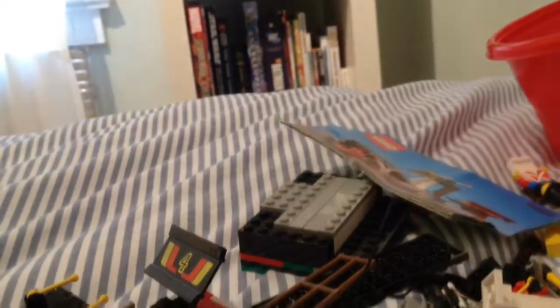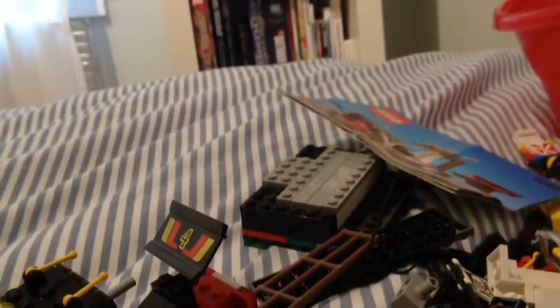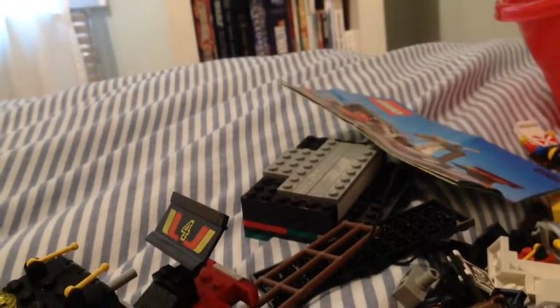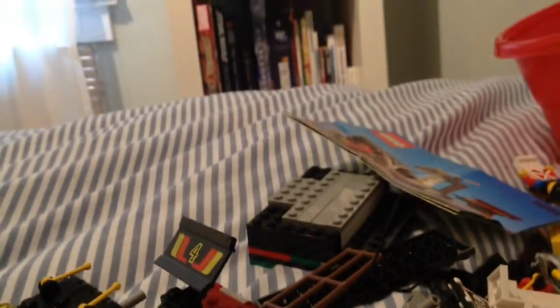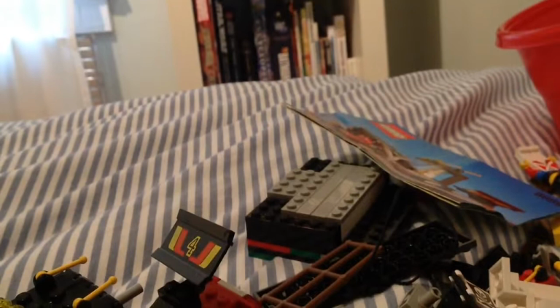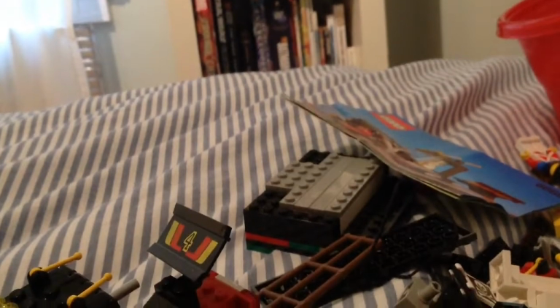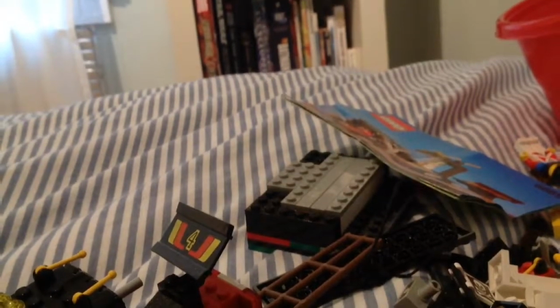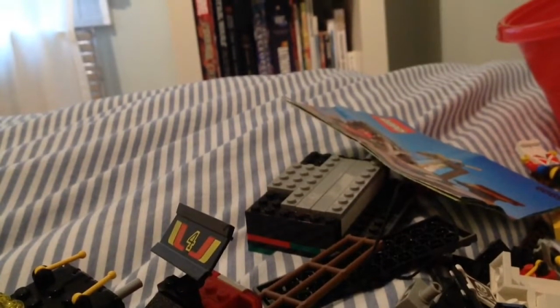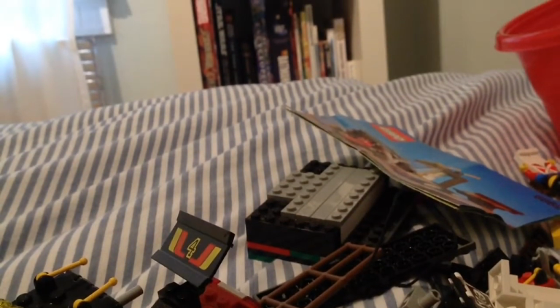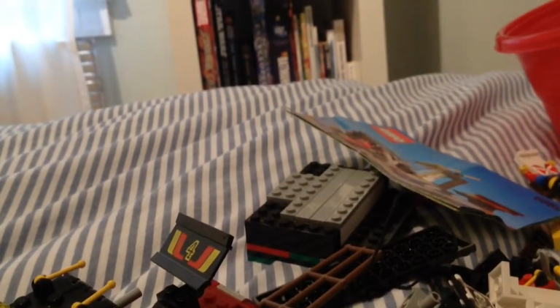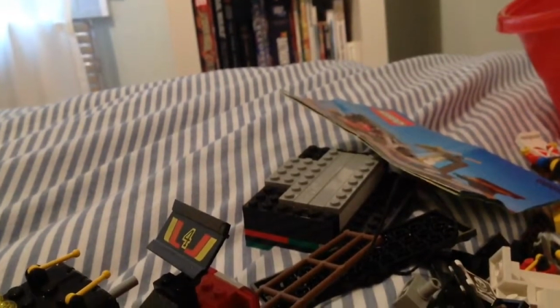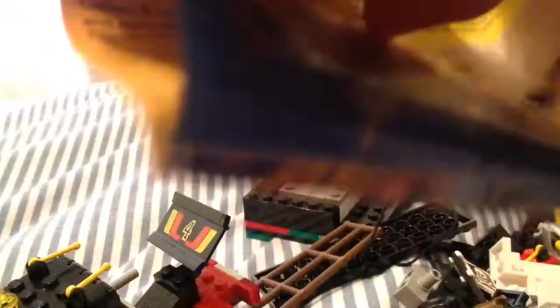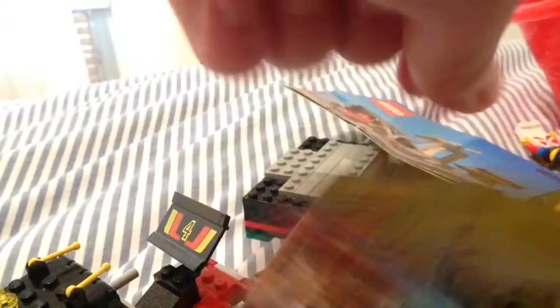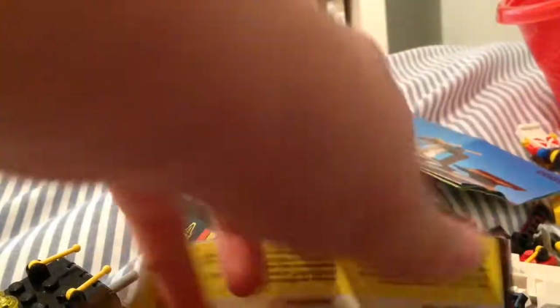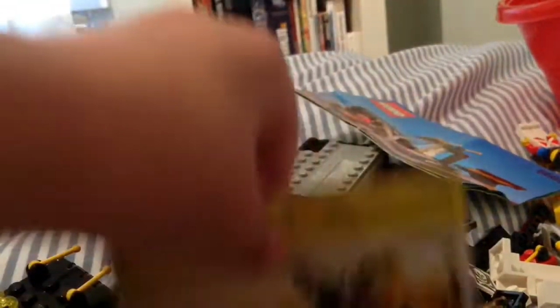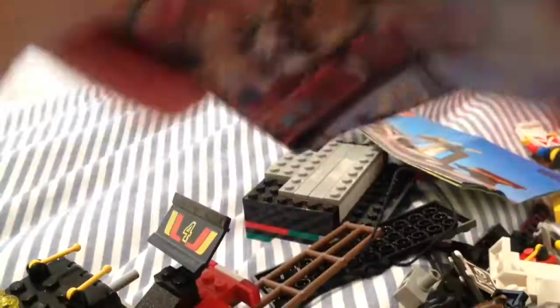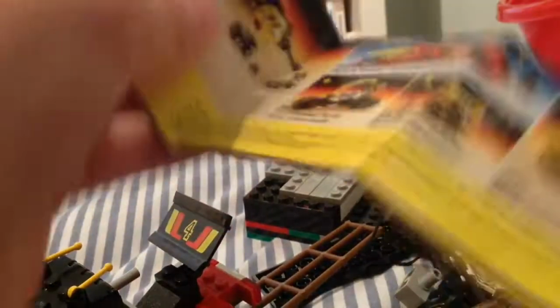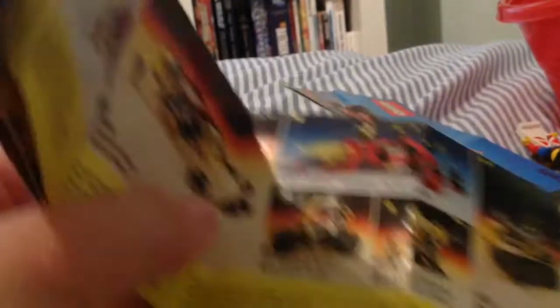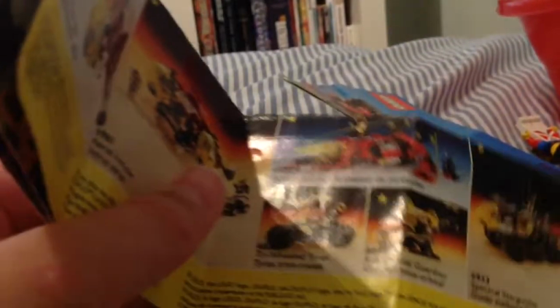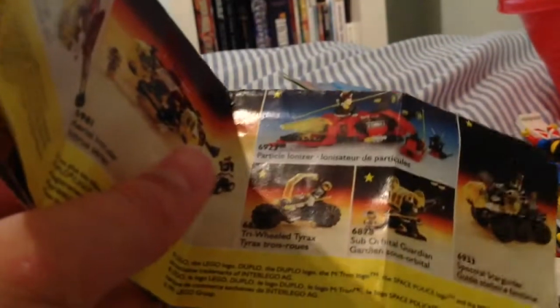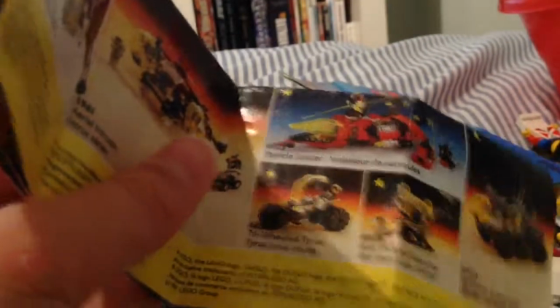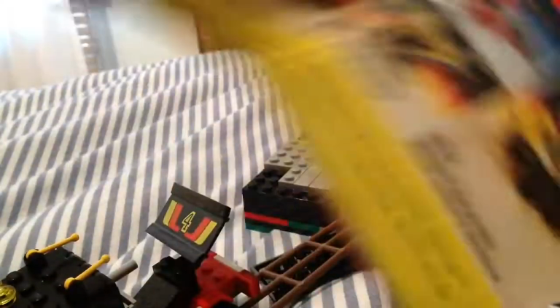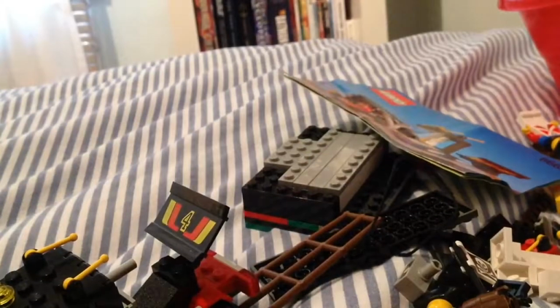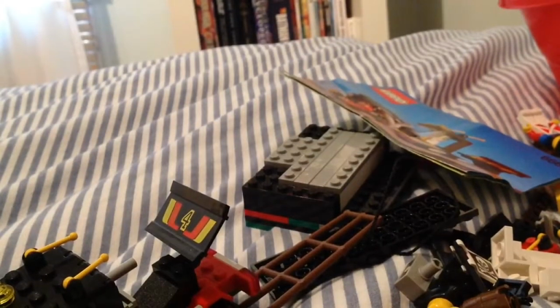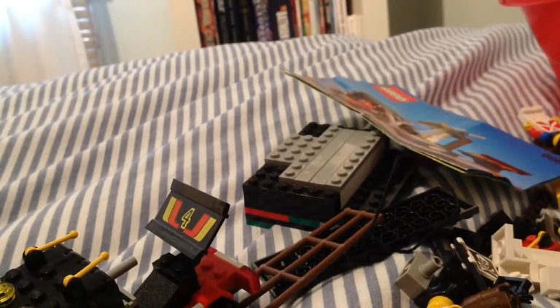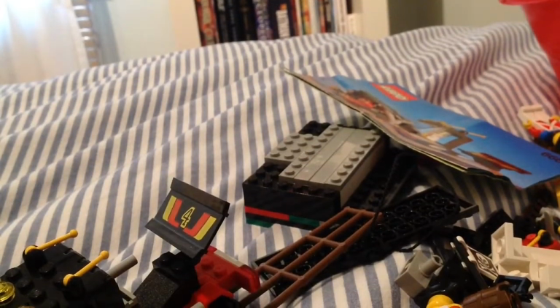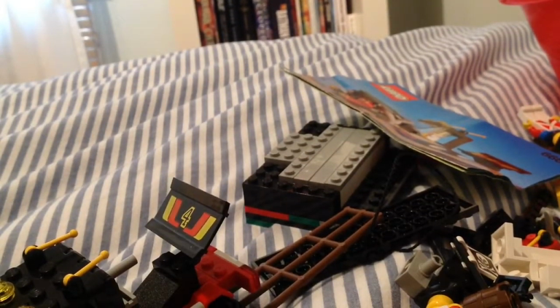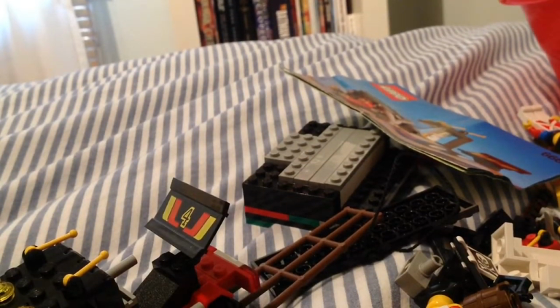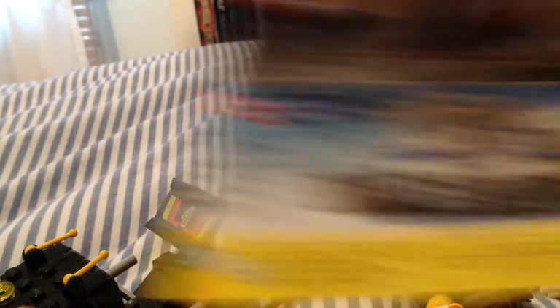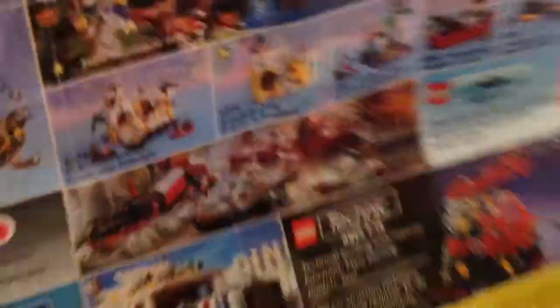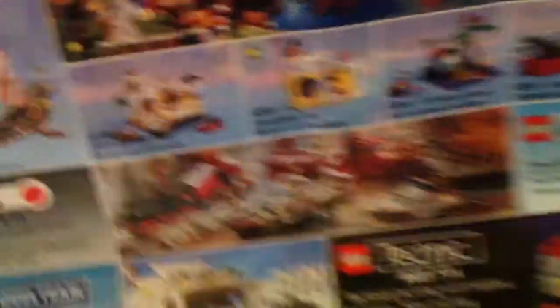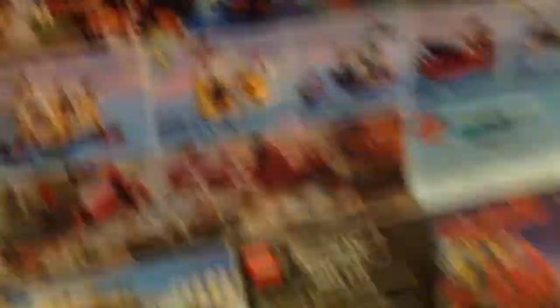You know the Simpsons minifigure packs and all the minifigure packs? How they advertise them, like the Simpsons other packs? Like, they say all the figures you can get — they do that for the sets.